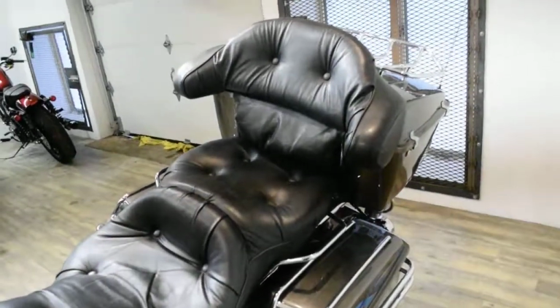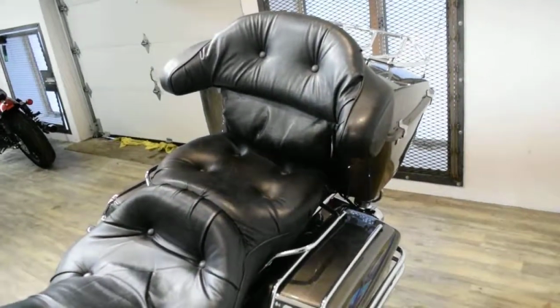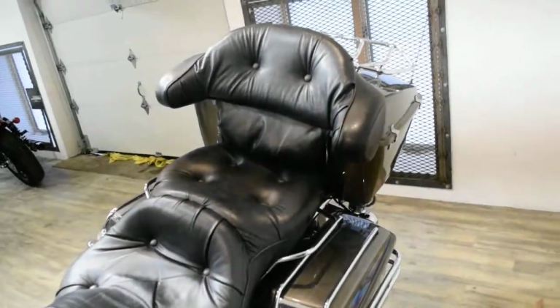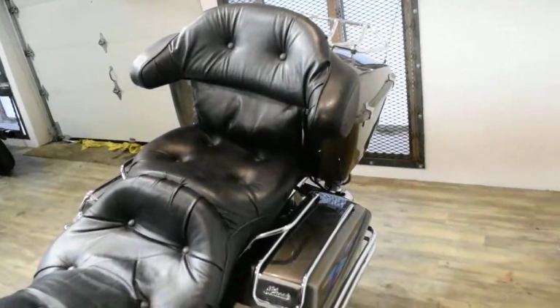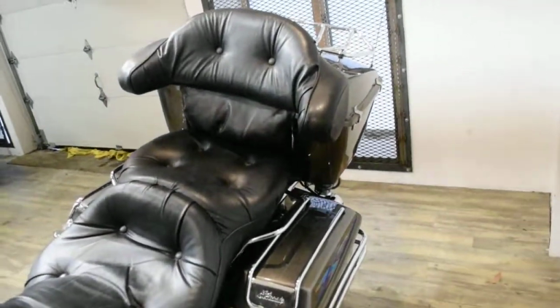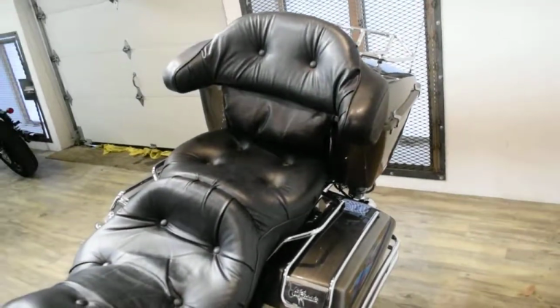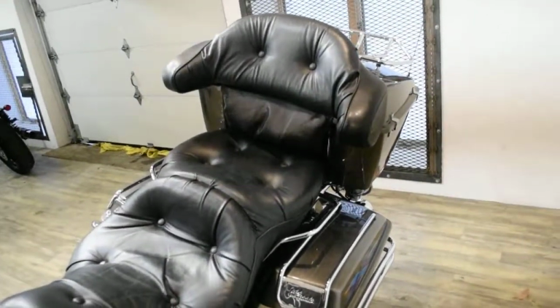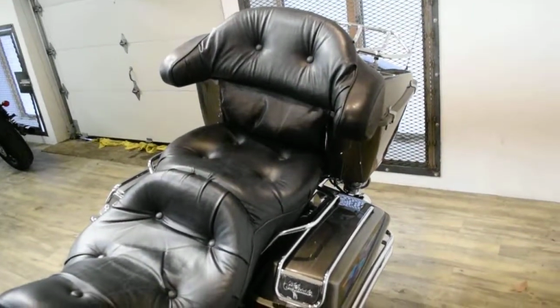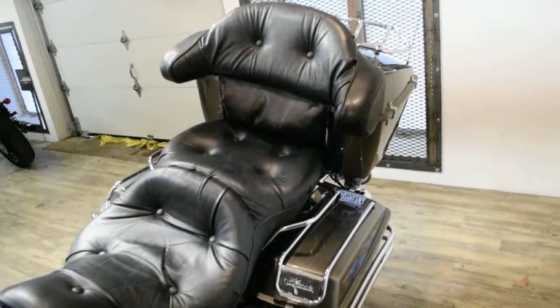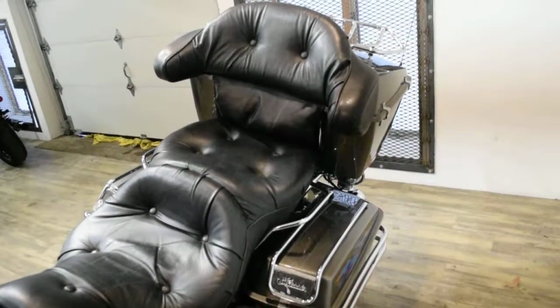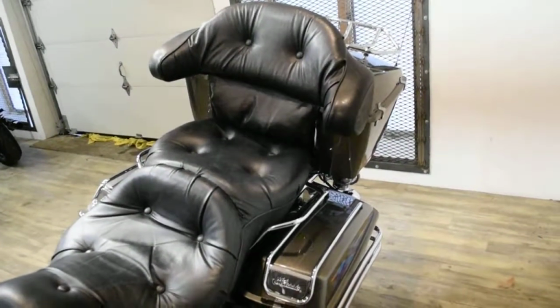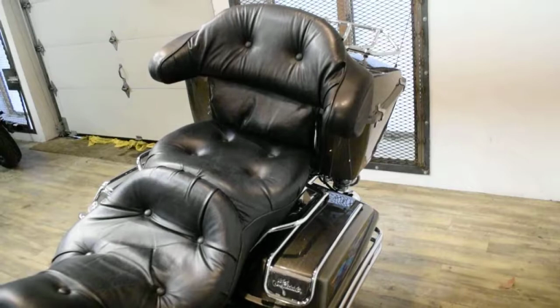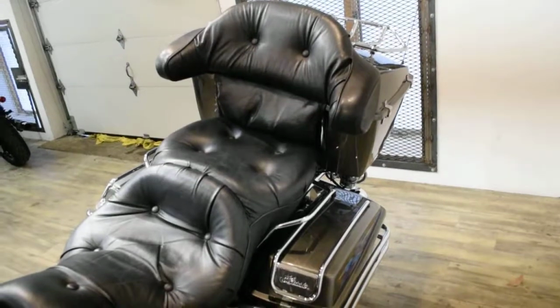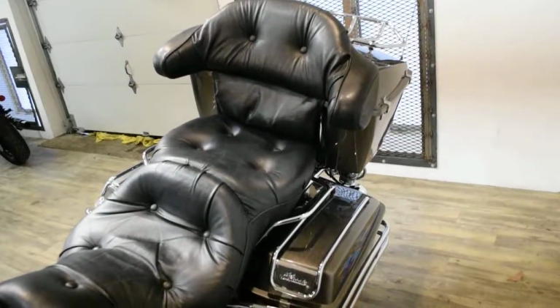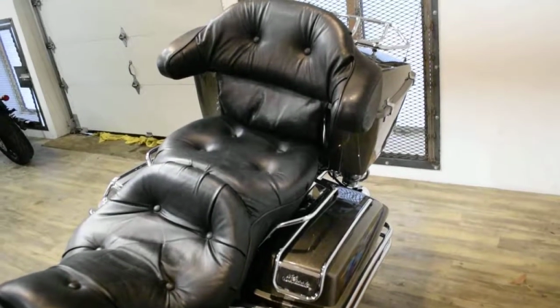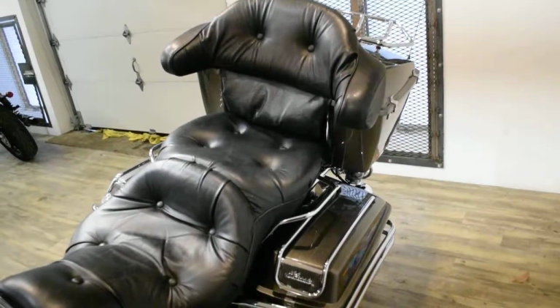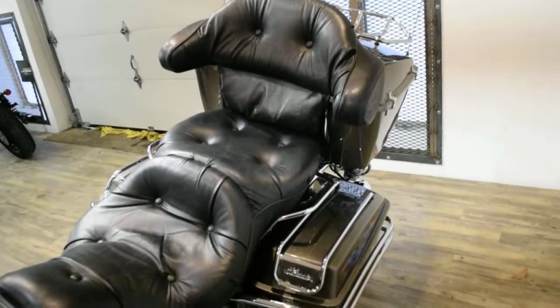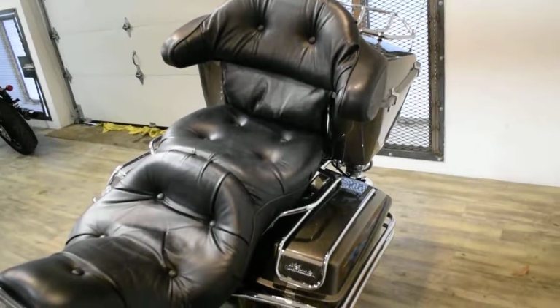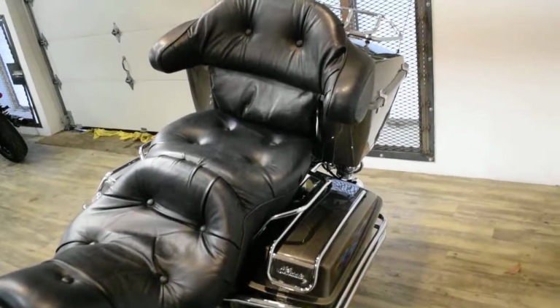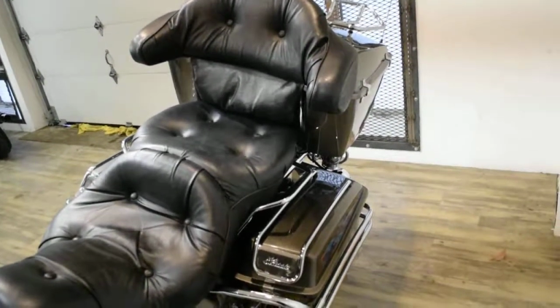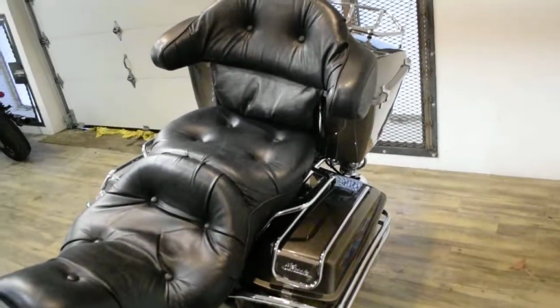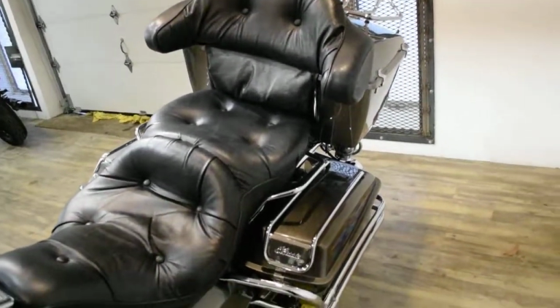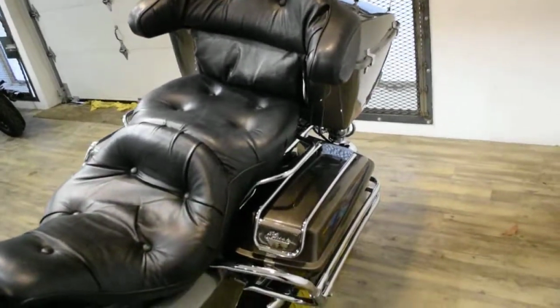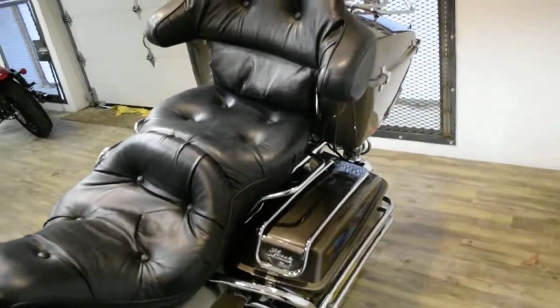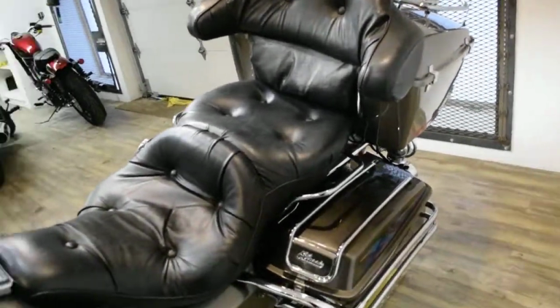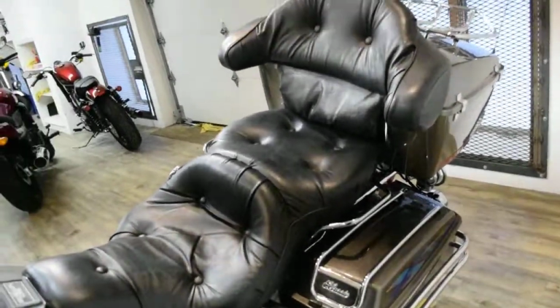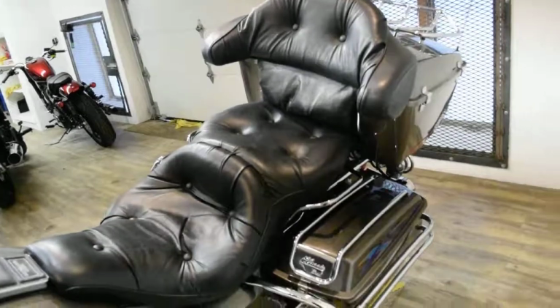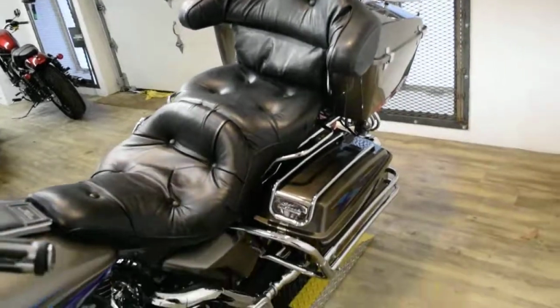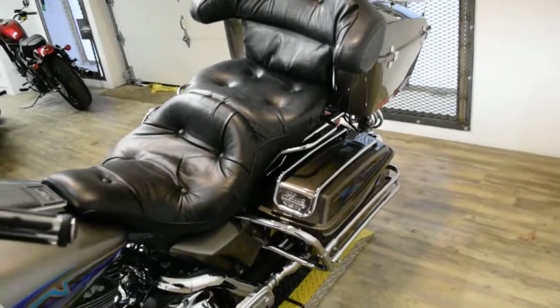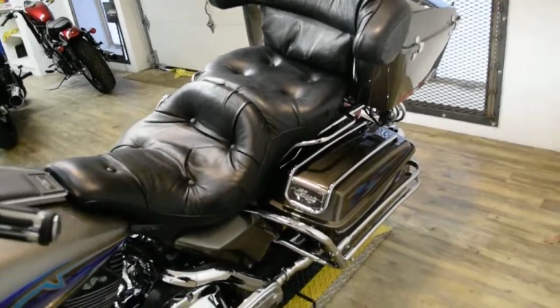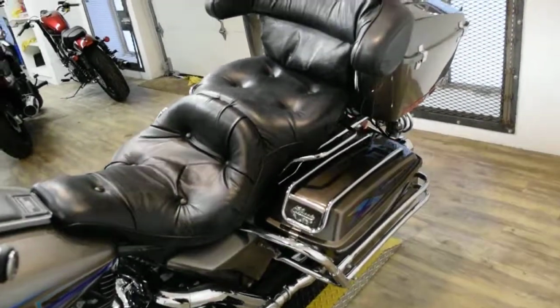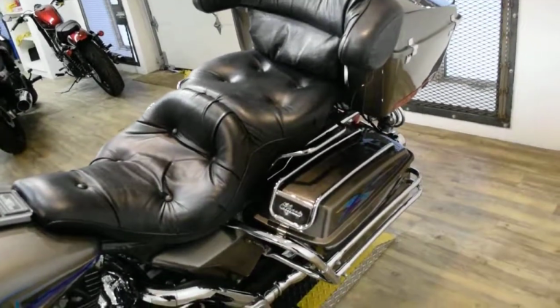The bike has been serviced and safety inspected and is ready for the road. It has 55,121 miles on it. The bike also has a few extras.